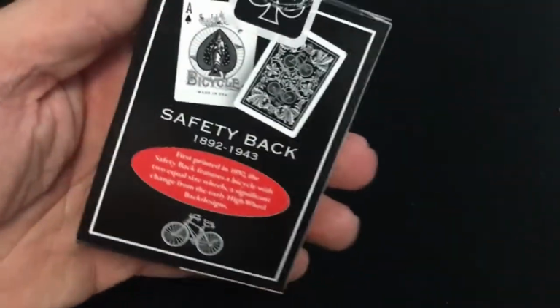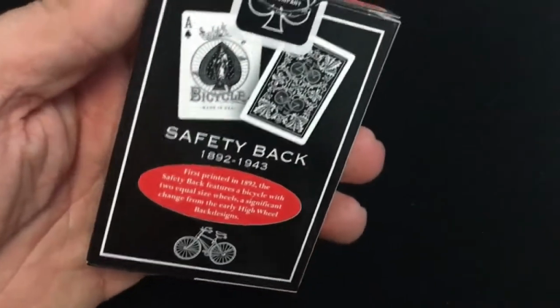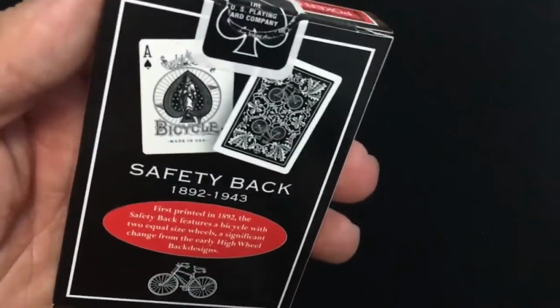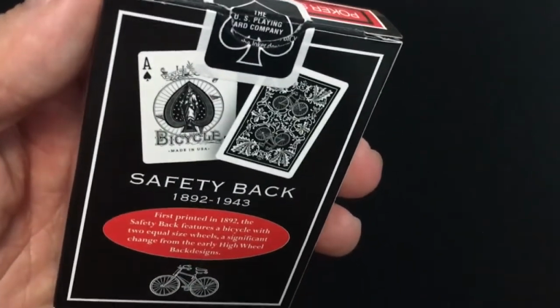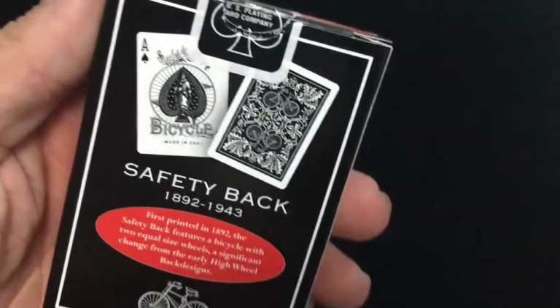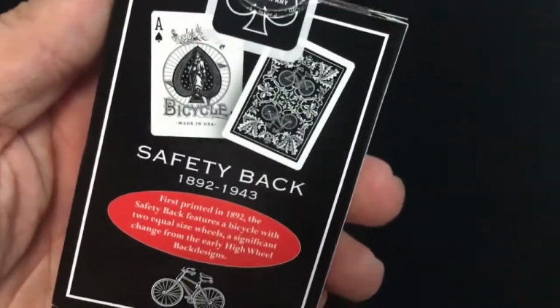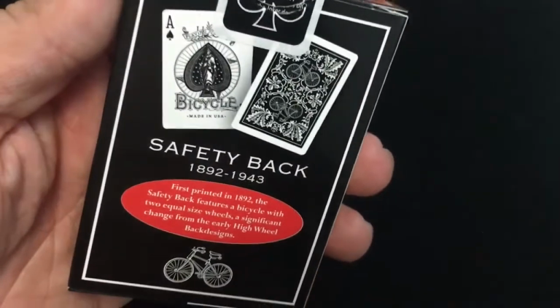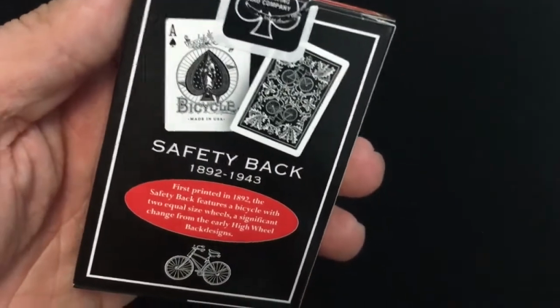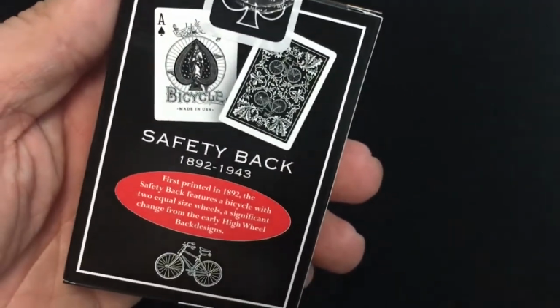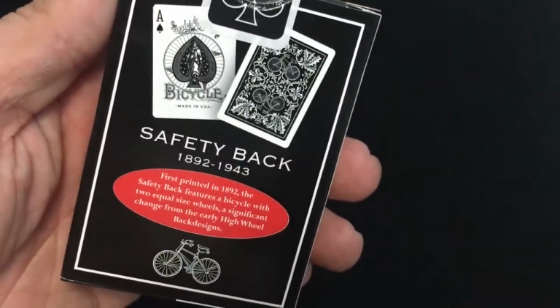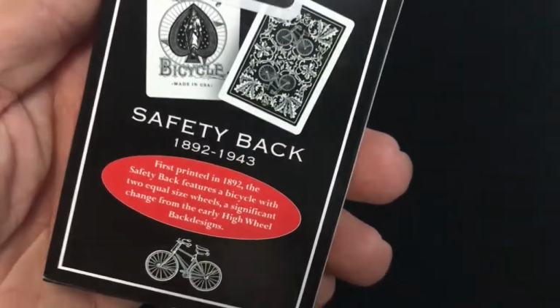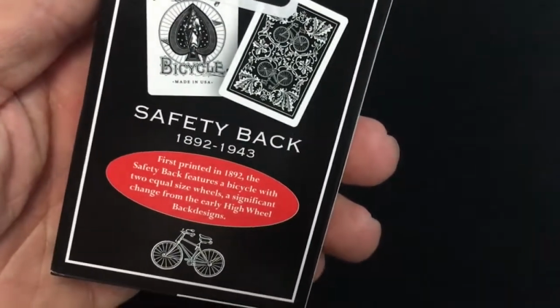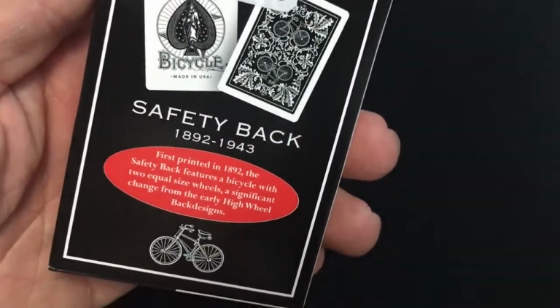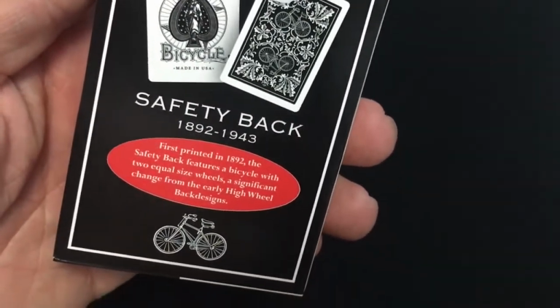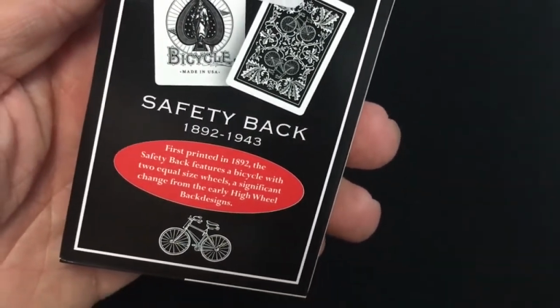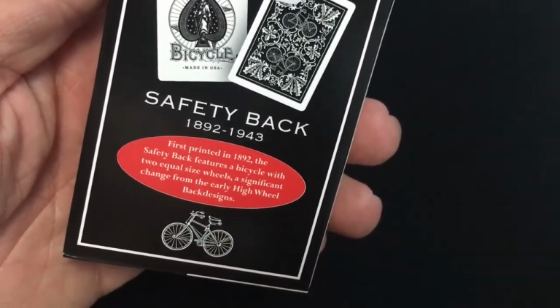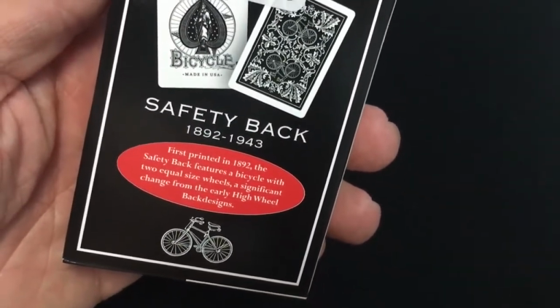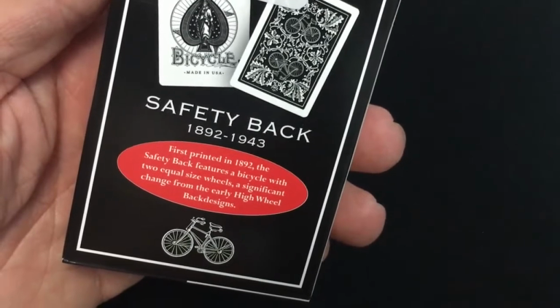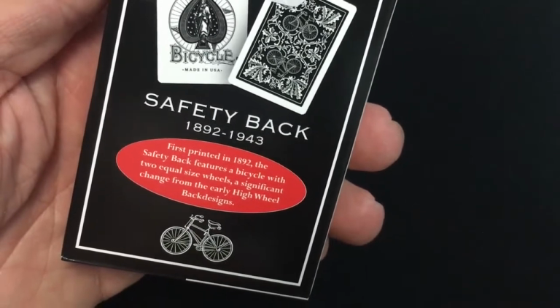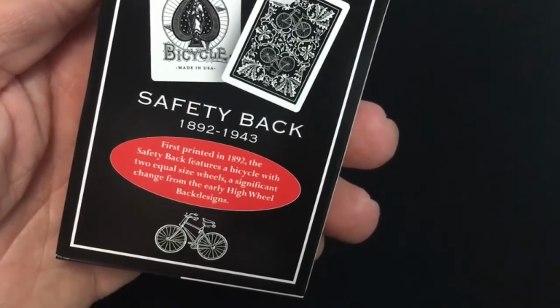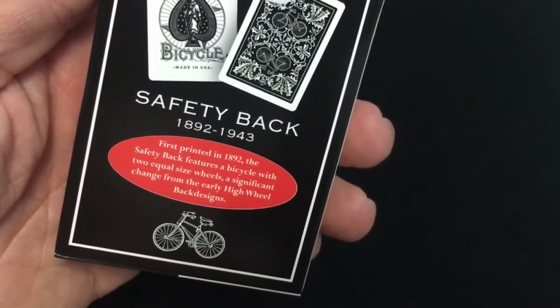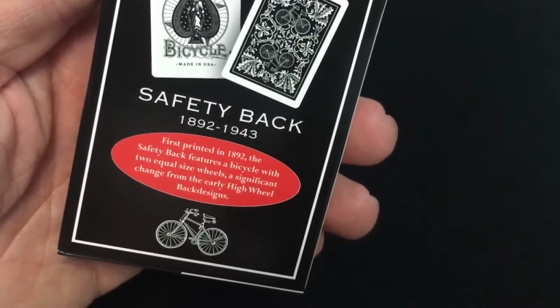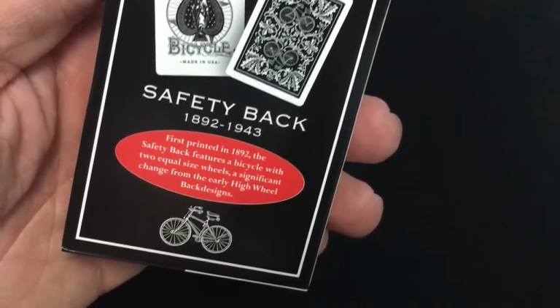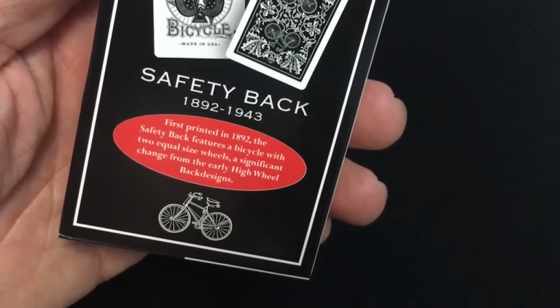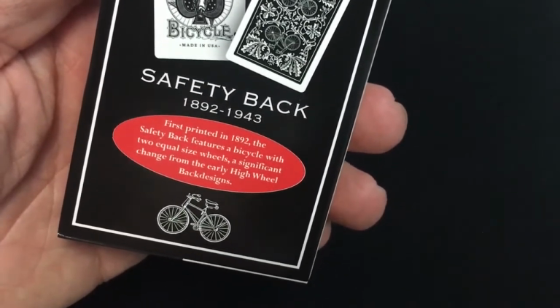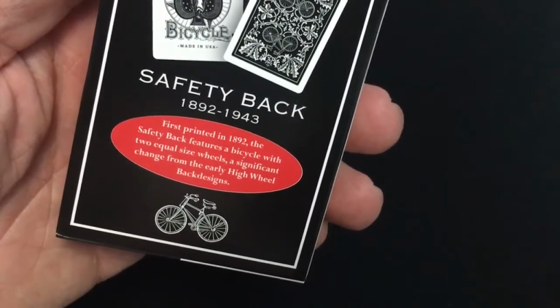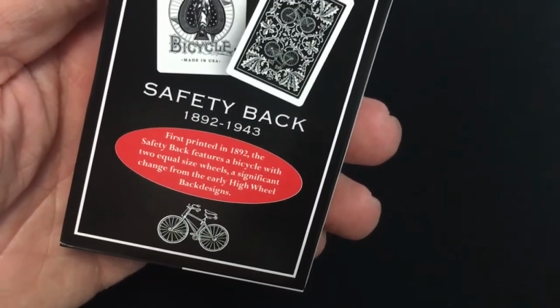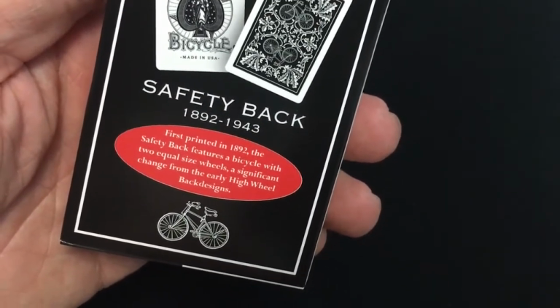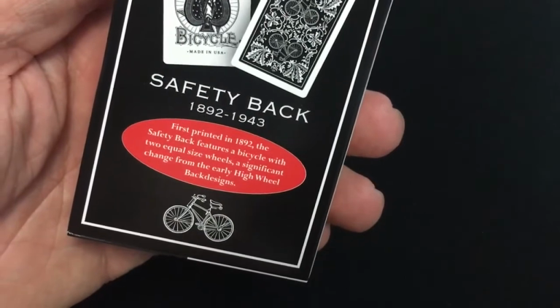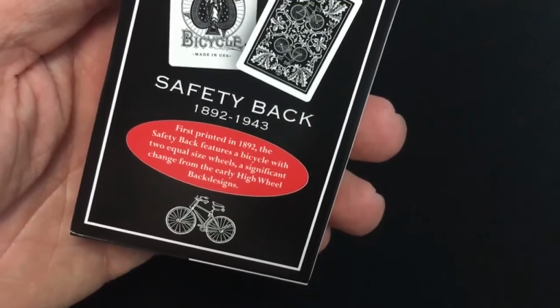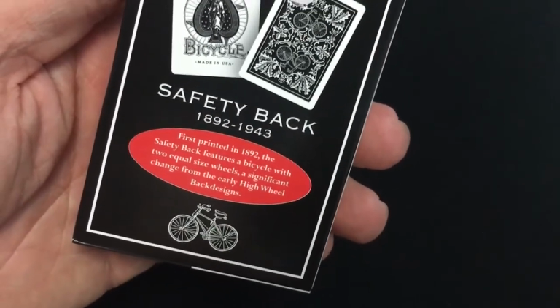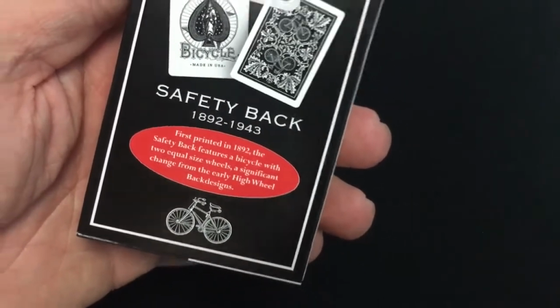On the back you can see the face and the ace. It's a safety back, again 1892 to 1943. First printed in 1892, it features a bicycle with two equal-size wheels — a significant change from the early high-wheel back designs.